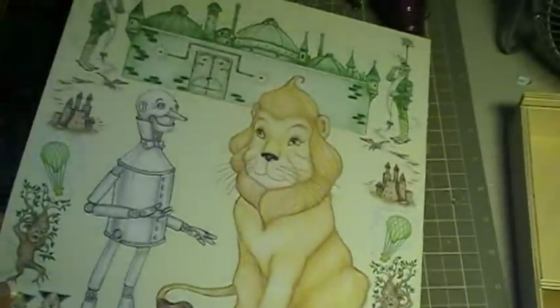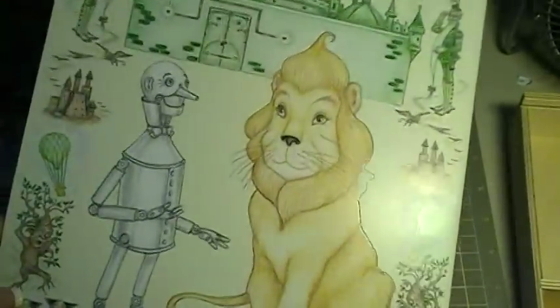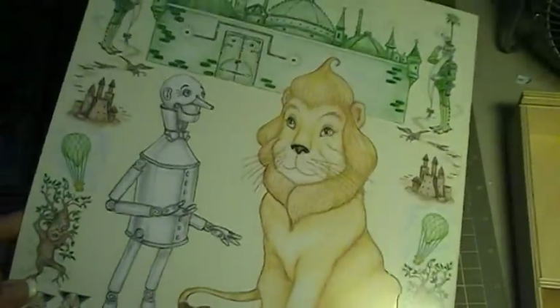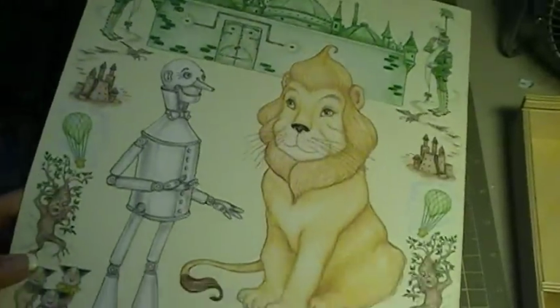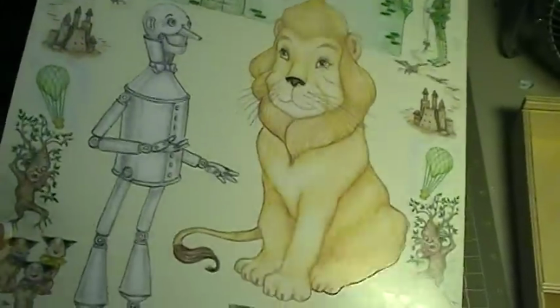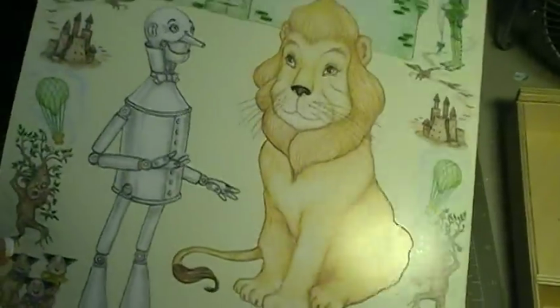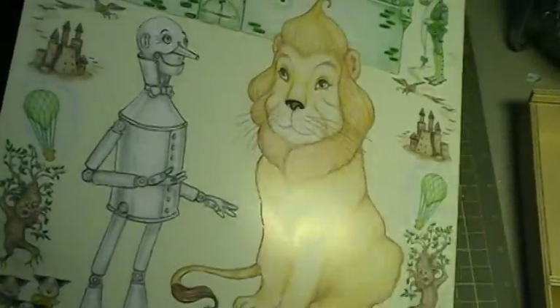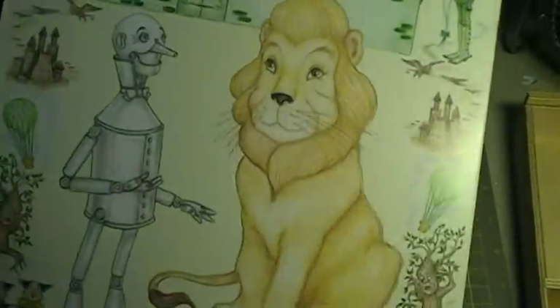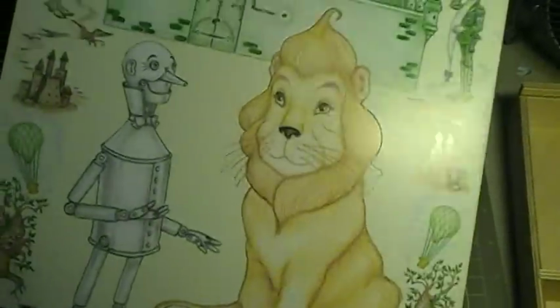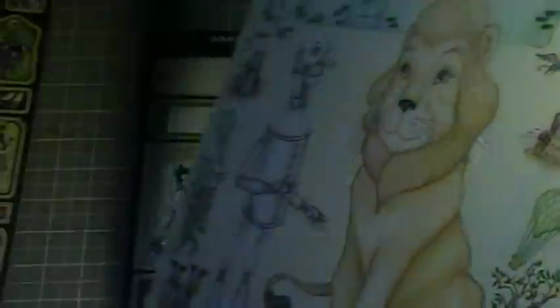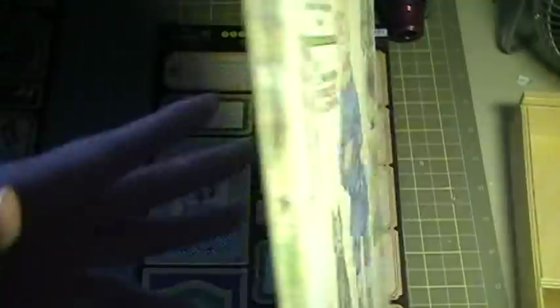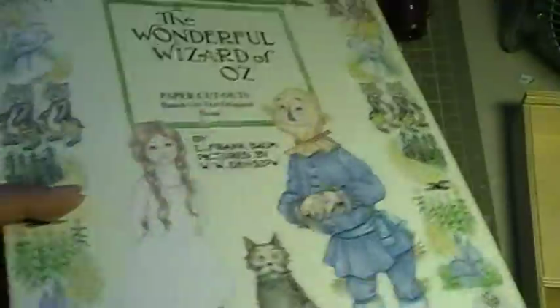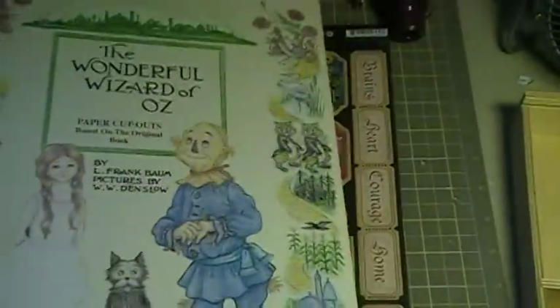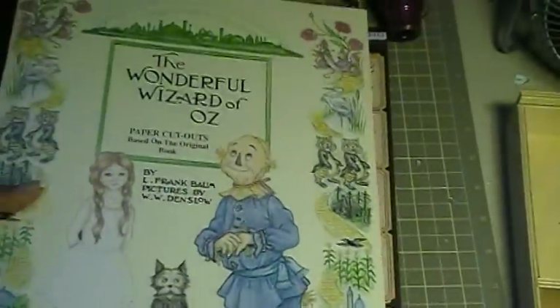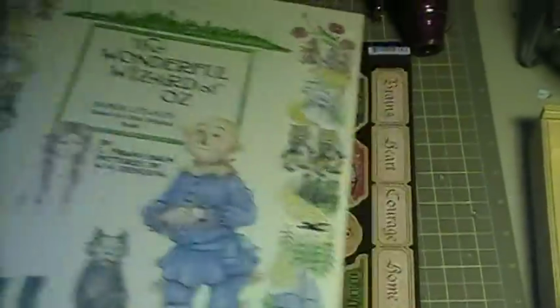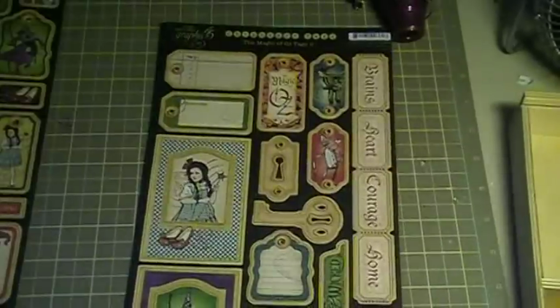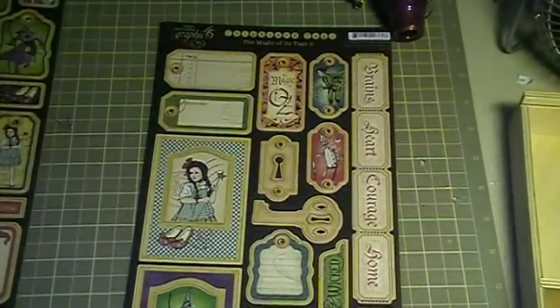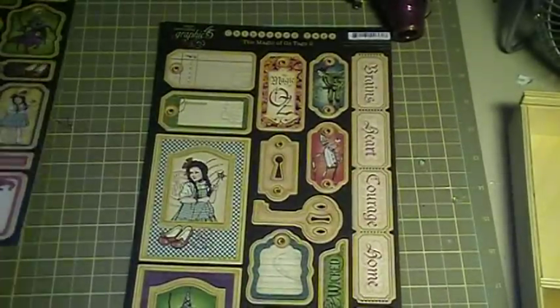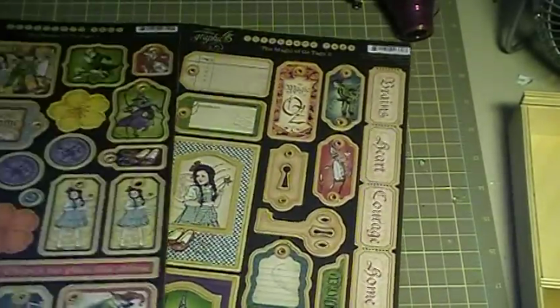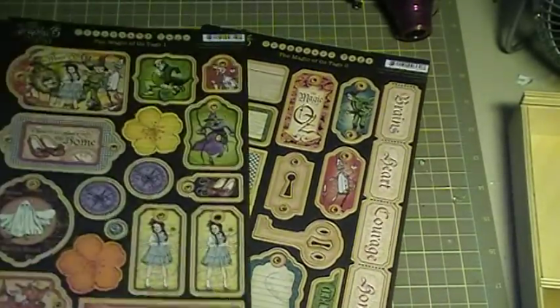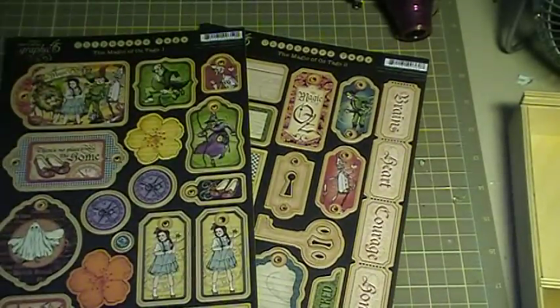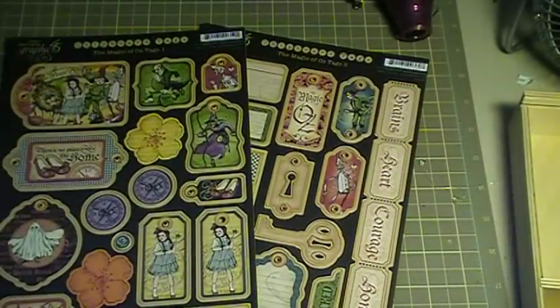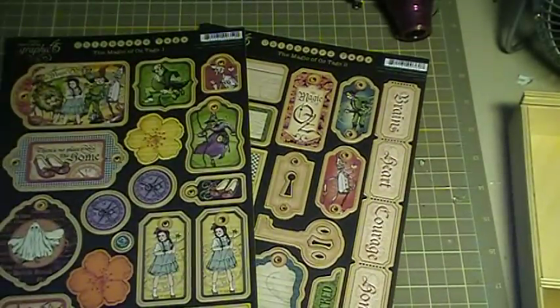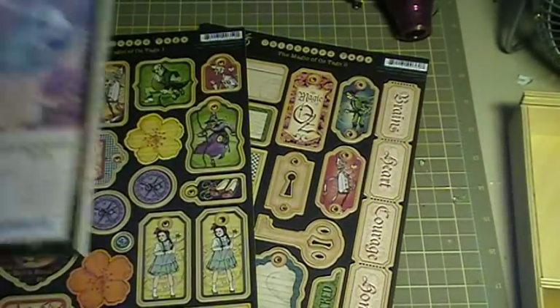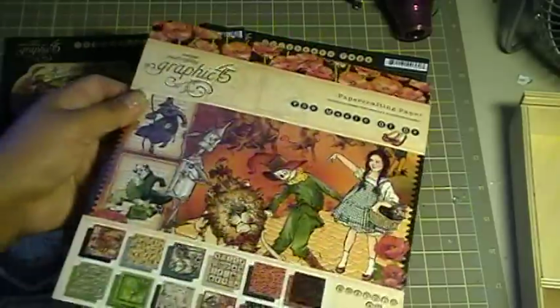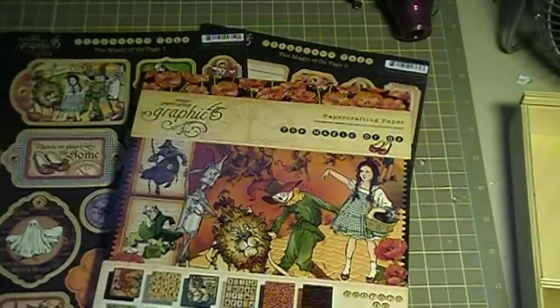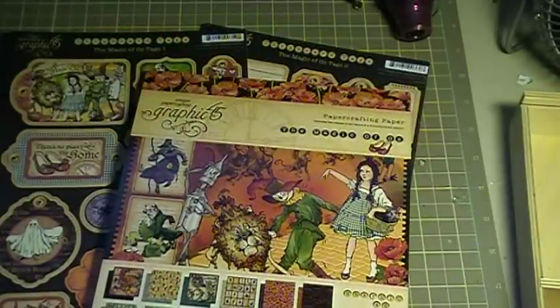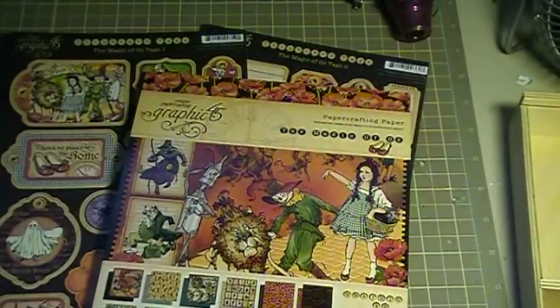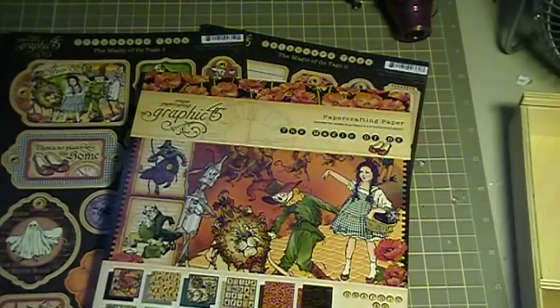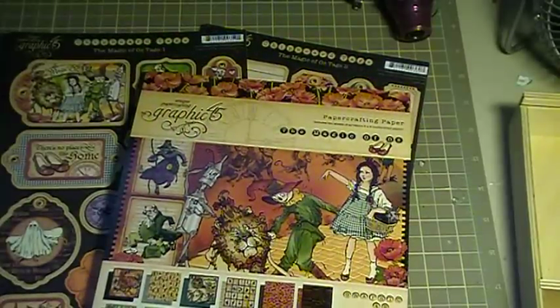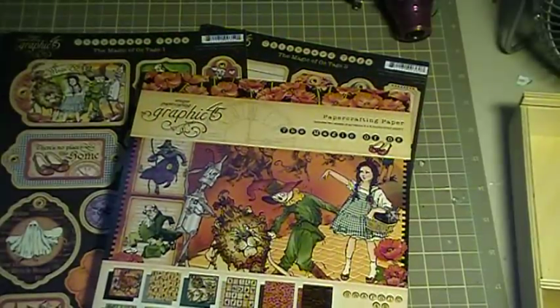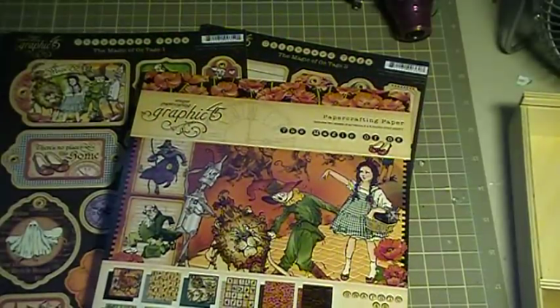And this is the Tin Man and the Lion. Go to my Etsy while supplies last. Thank you so much for watching, guys. Have a great weekend. Bye.